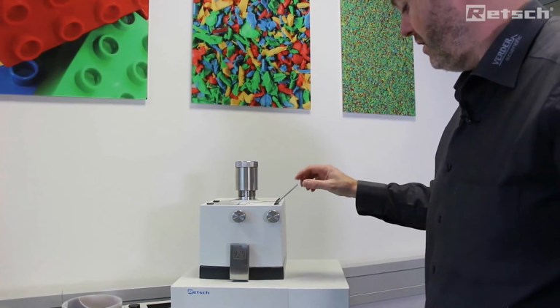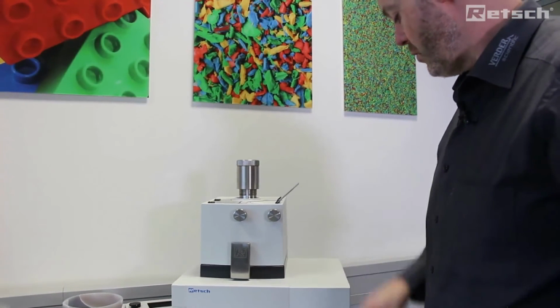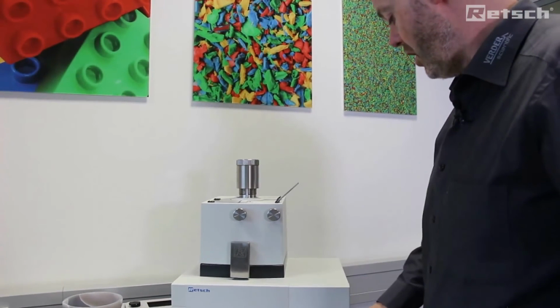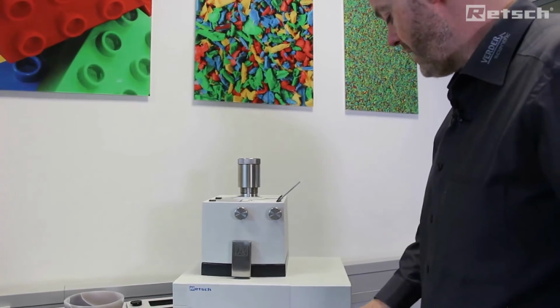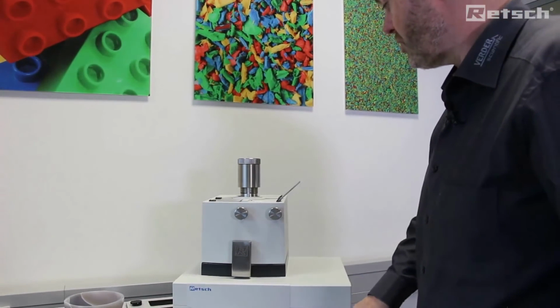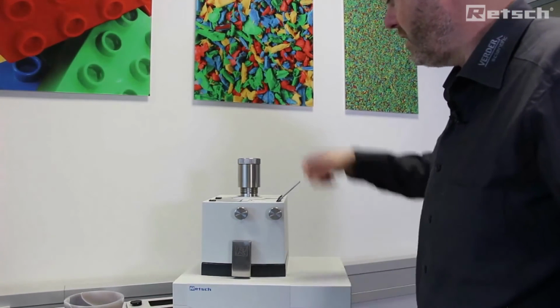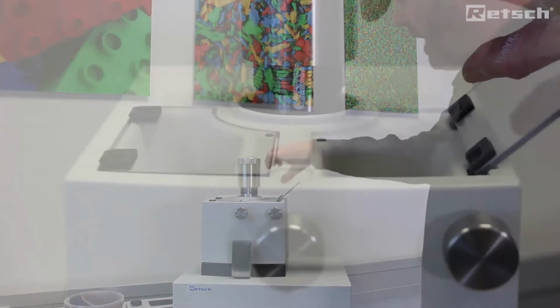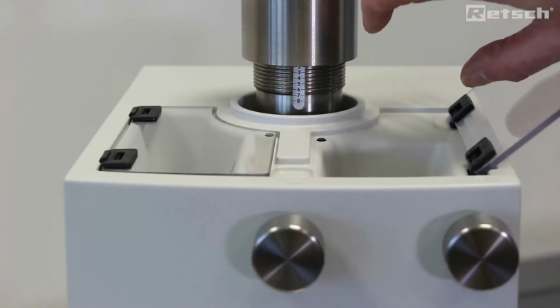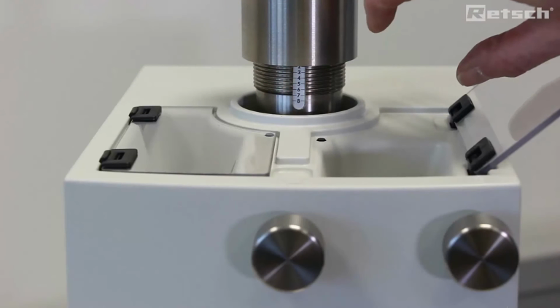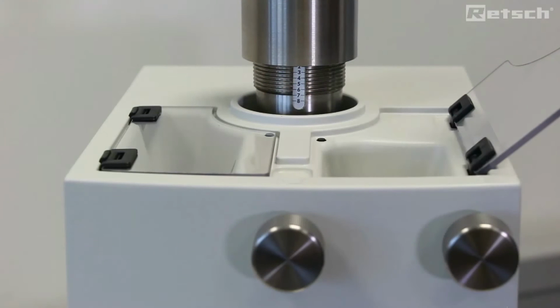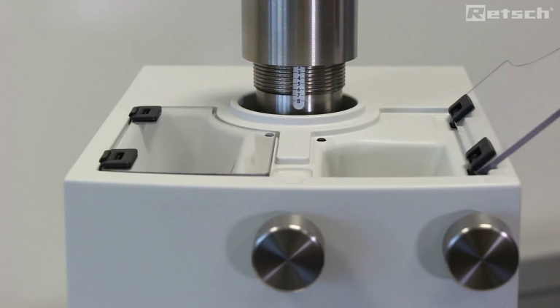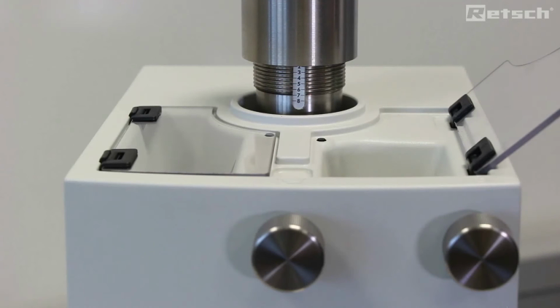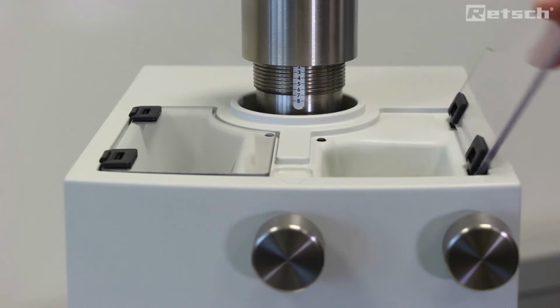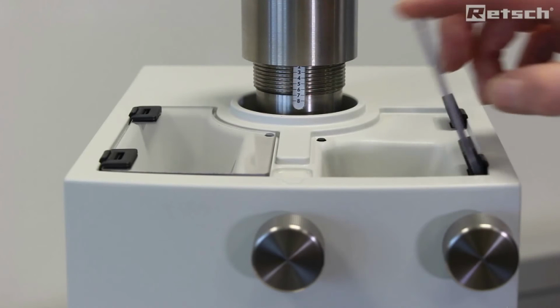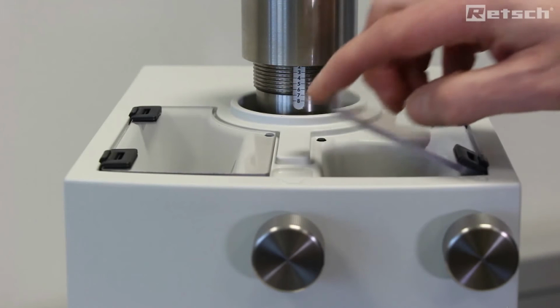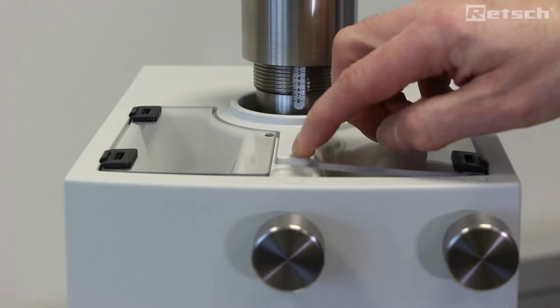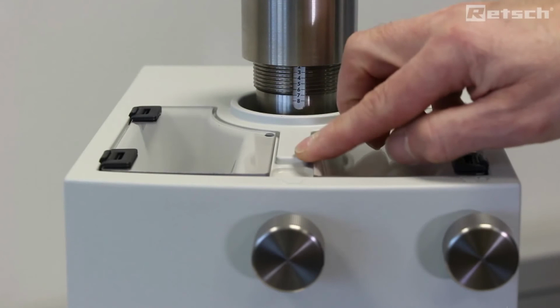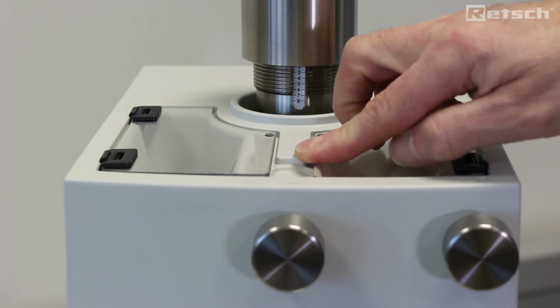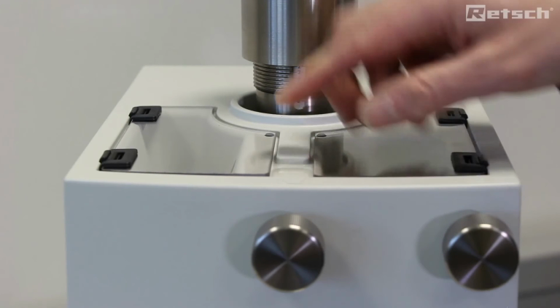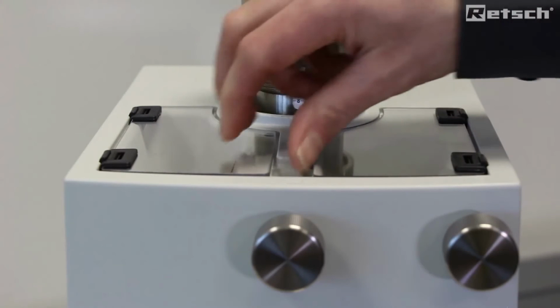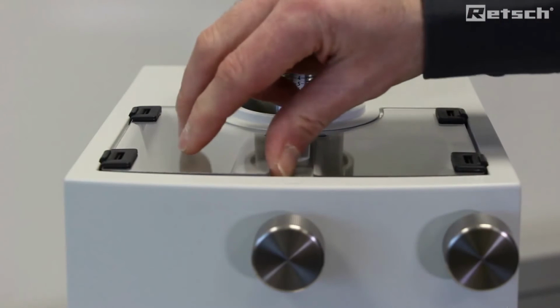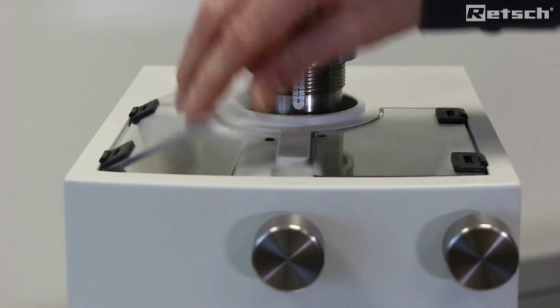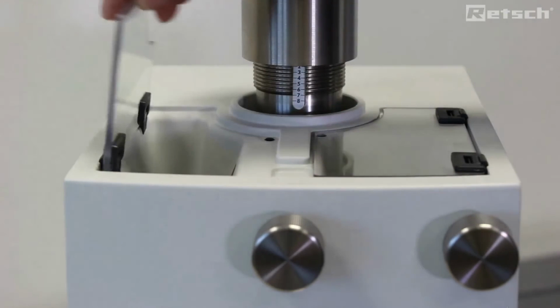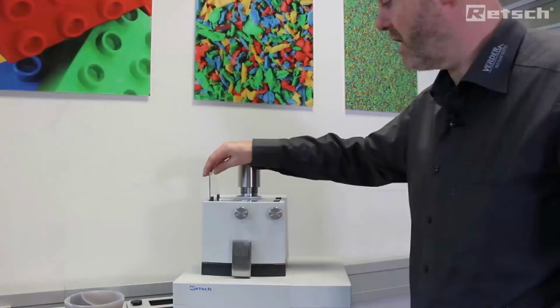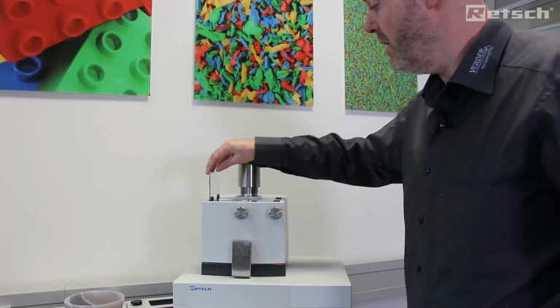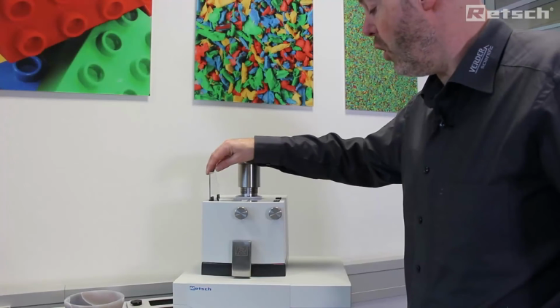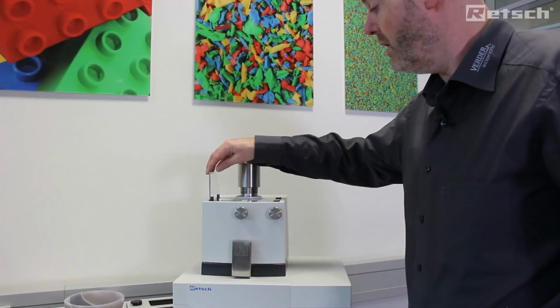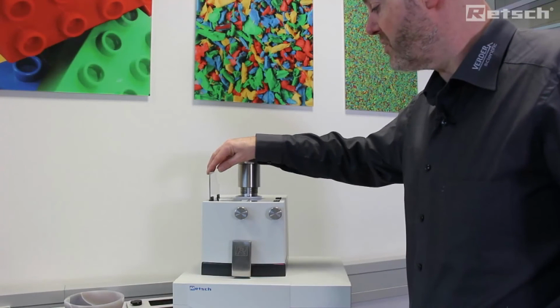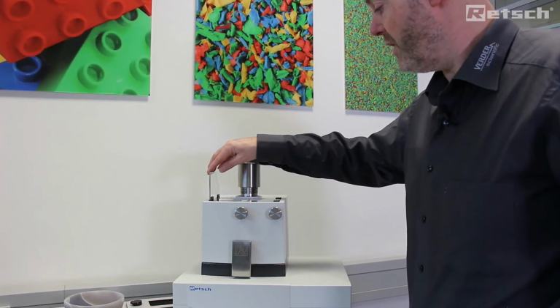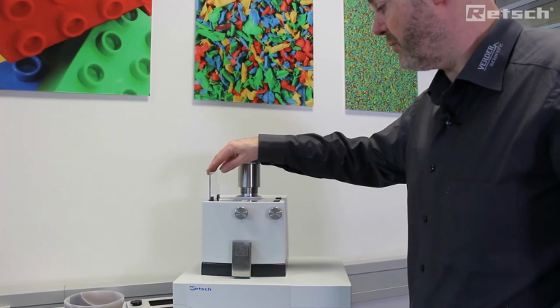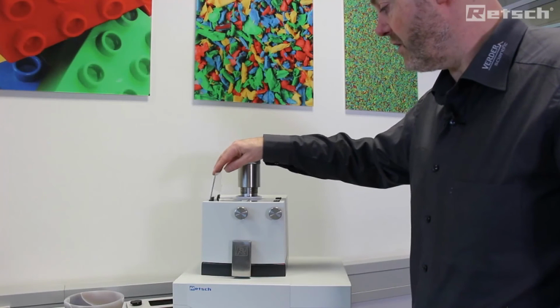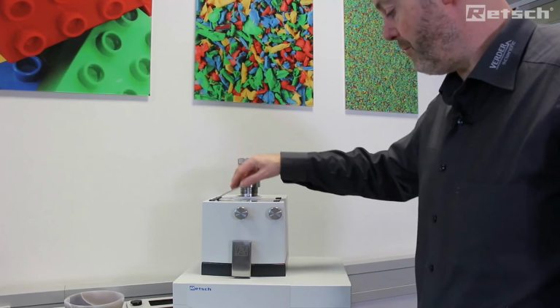We would operate the instrument and pour the sample material in through the right-hand feed window. You will also note there is a left-hand feed window for observing the progress of the sample.